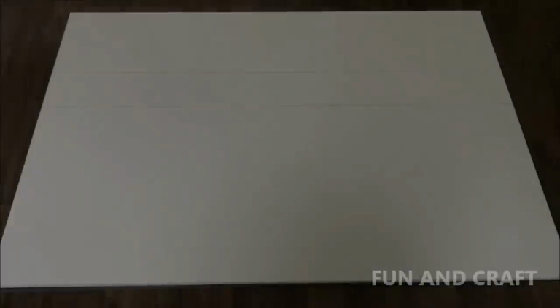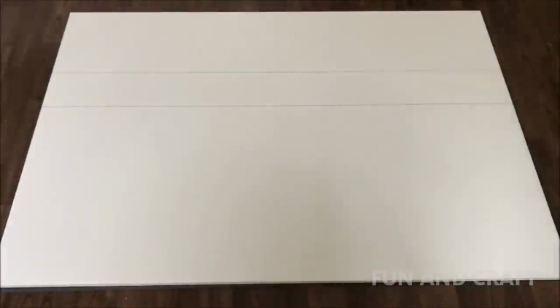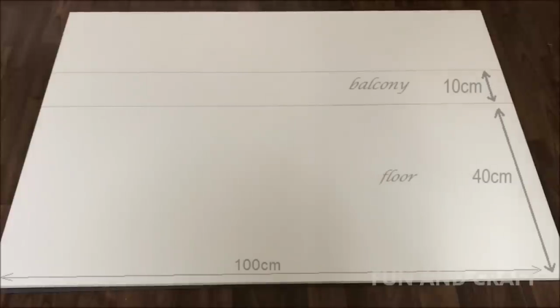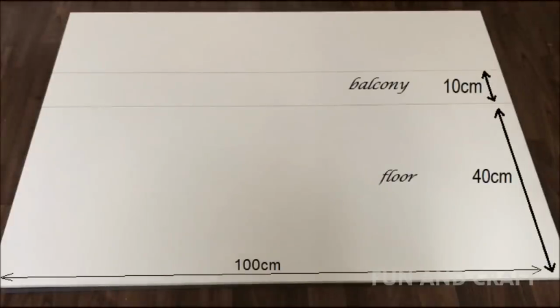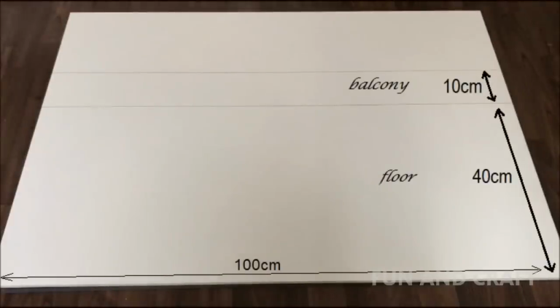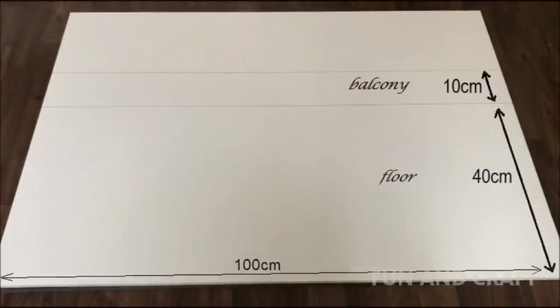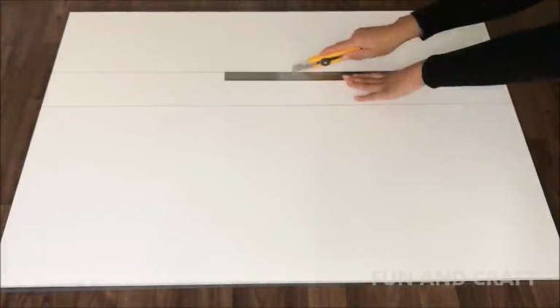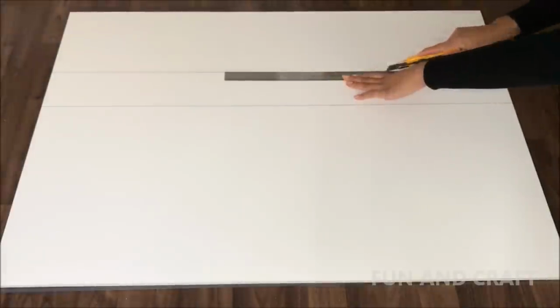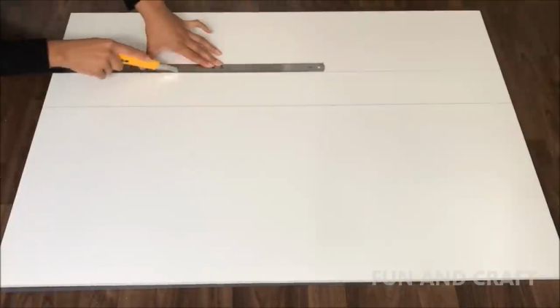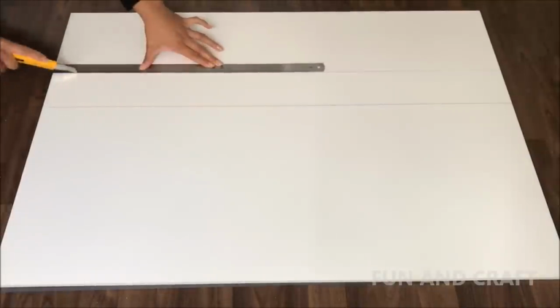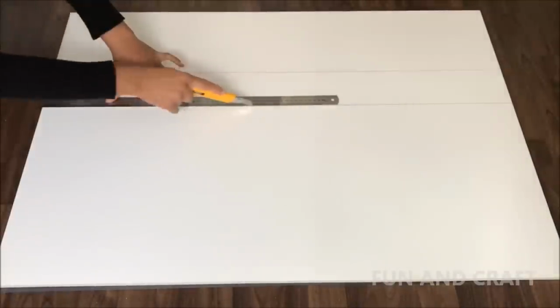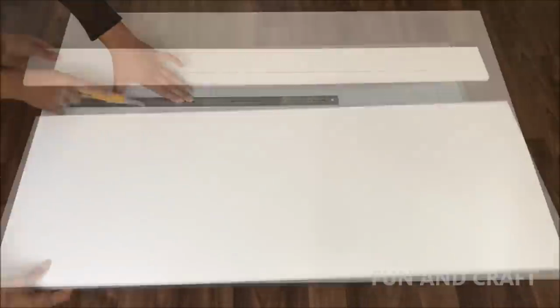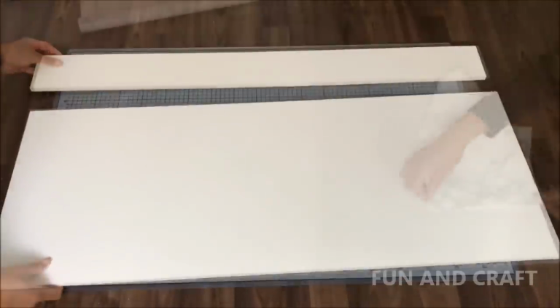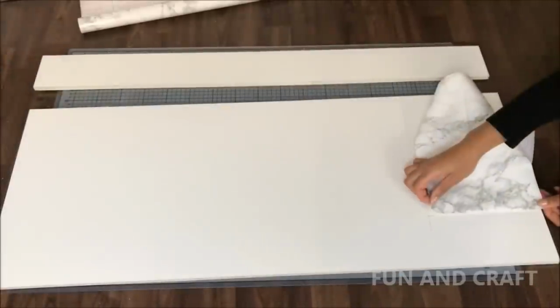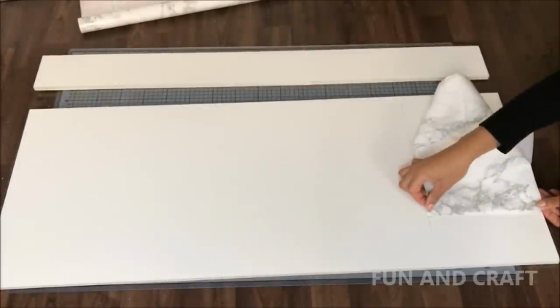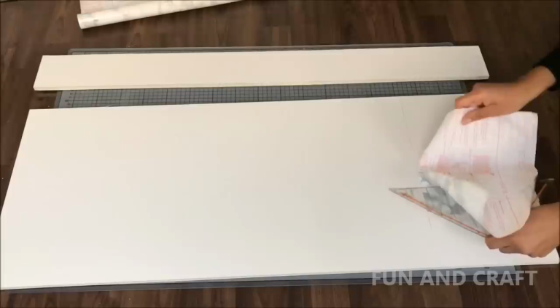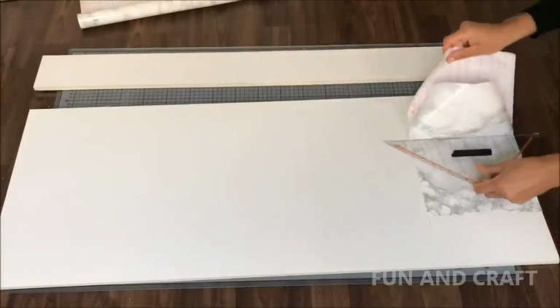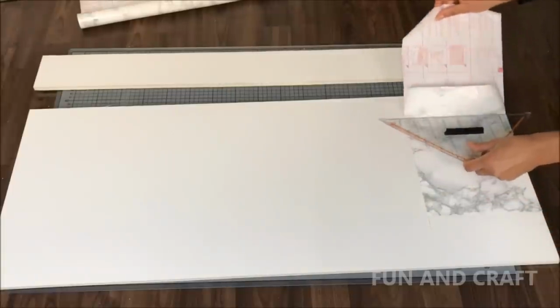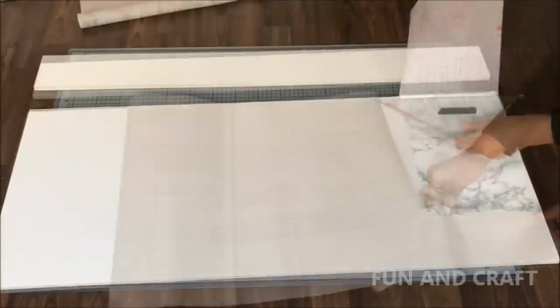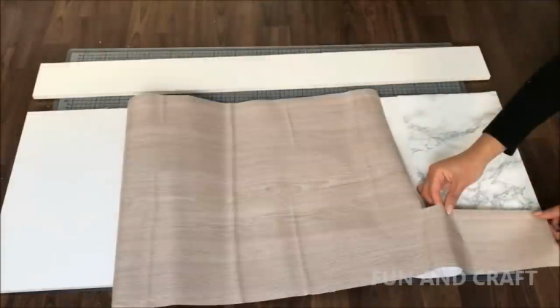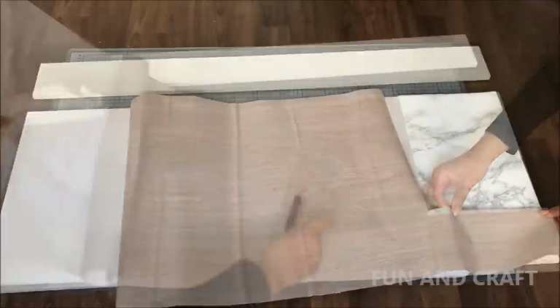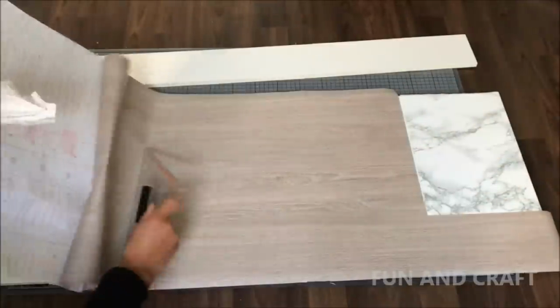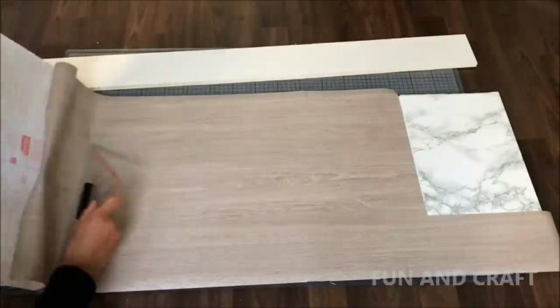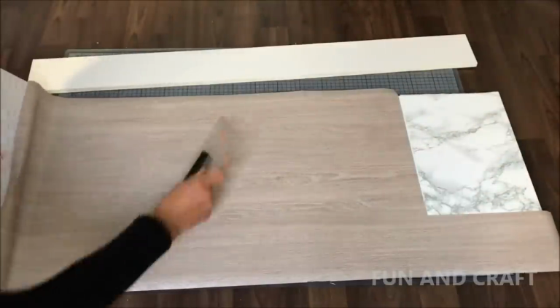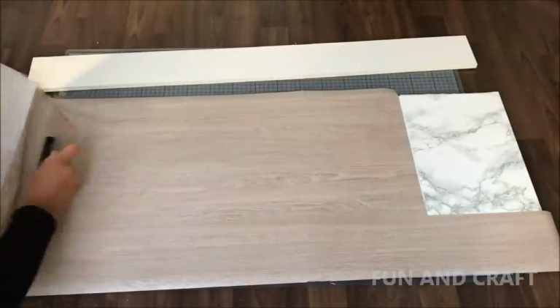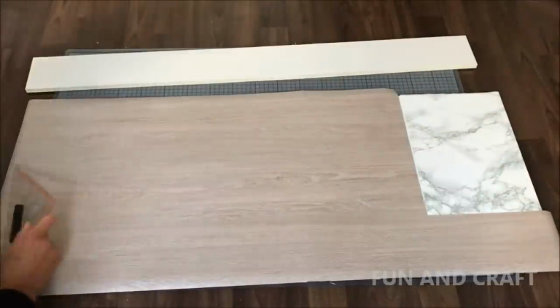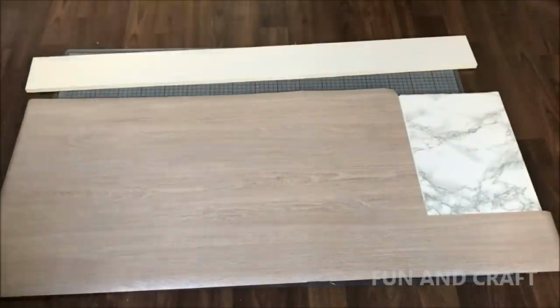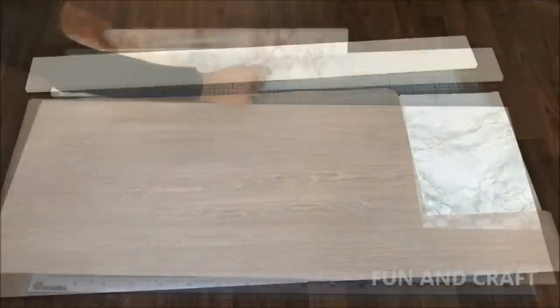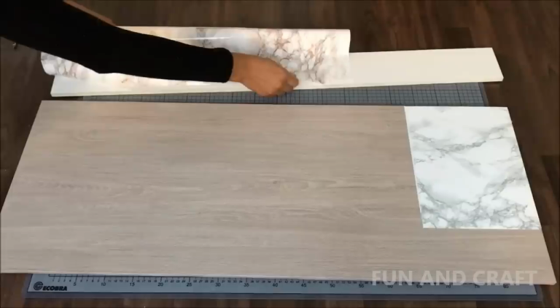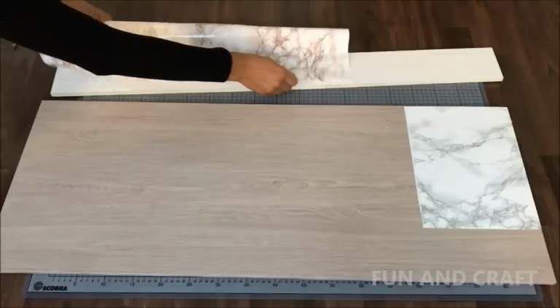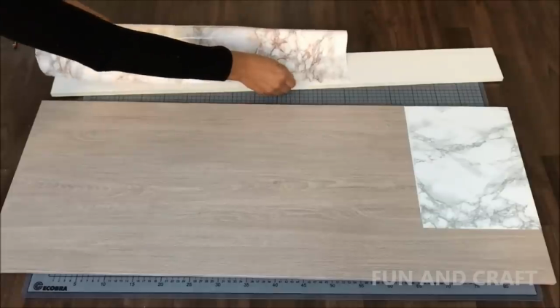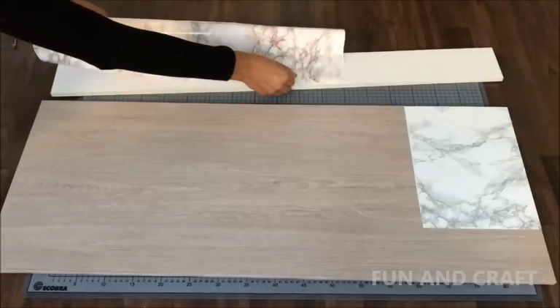Now it's time to prepare the balcony and the floor. Cut them out according to those measurements and put the rest aside in case you need it later. I'm going to cover the balcony and the part of the floor that's going to be in the bathroom in marble contact paper, and the rest in contact paper that looks like wood.